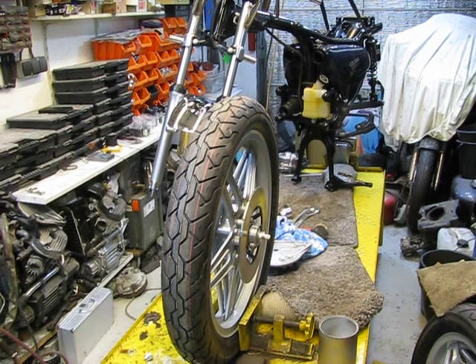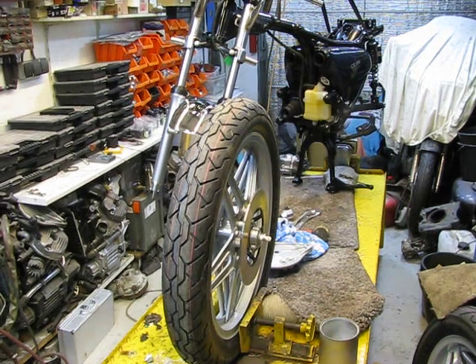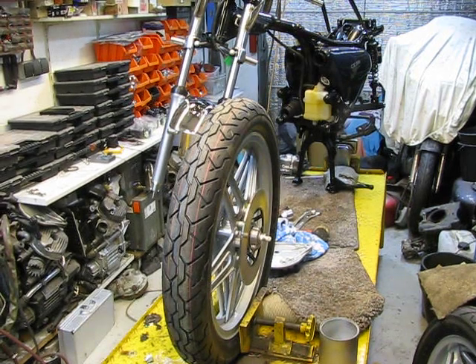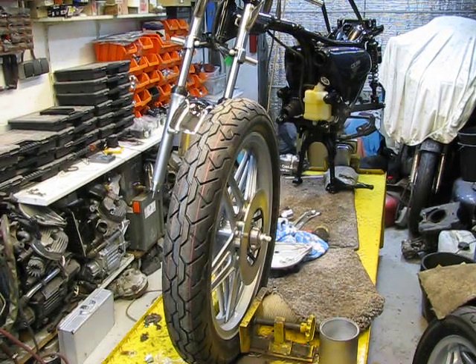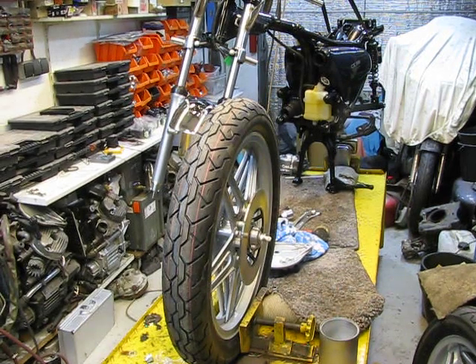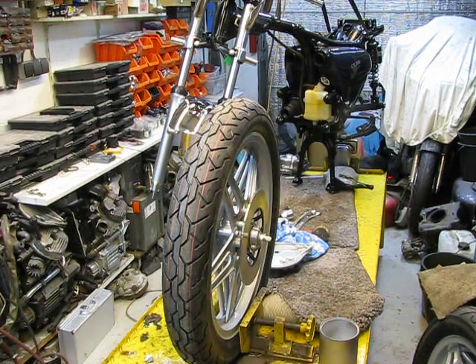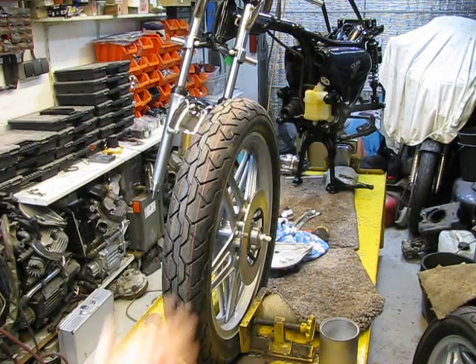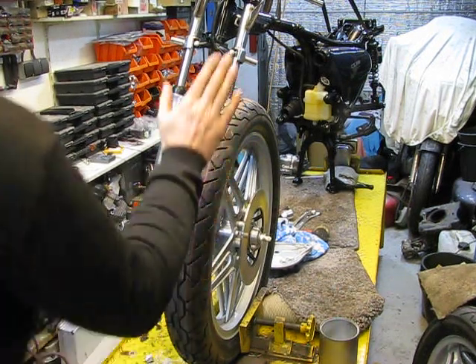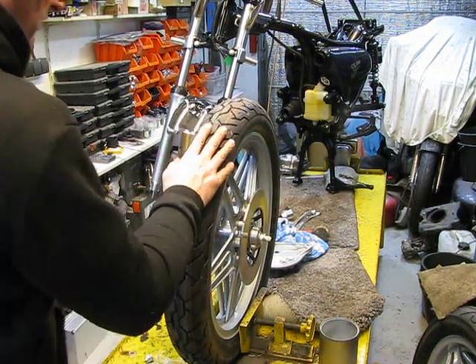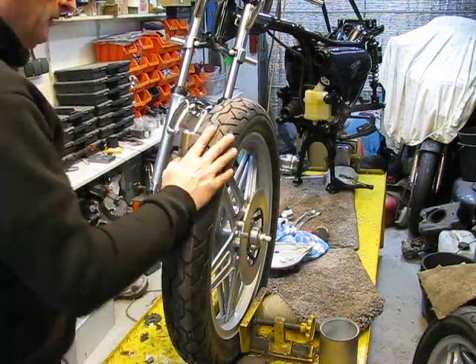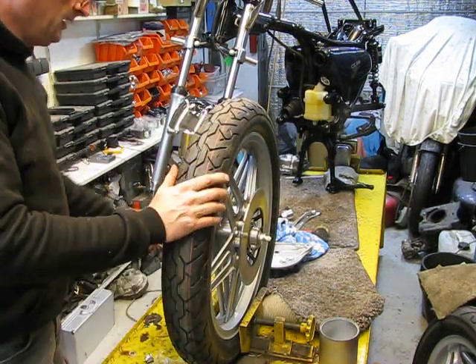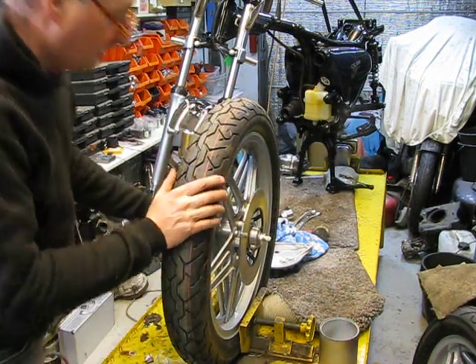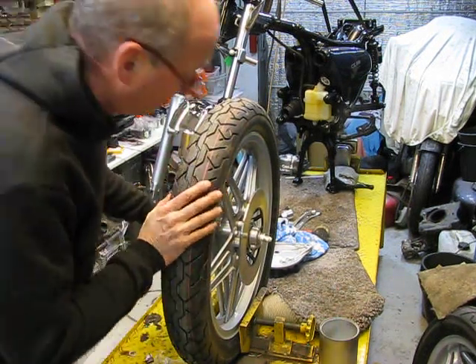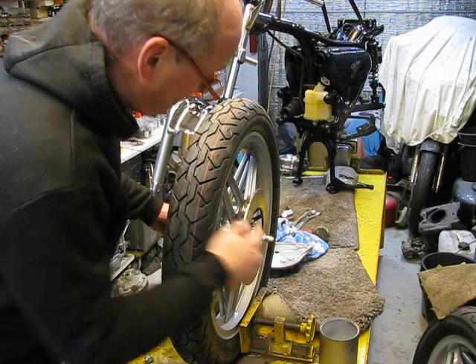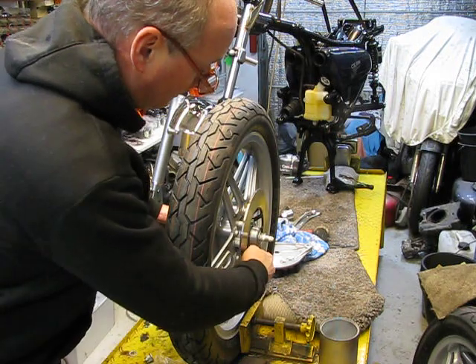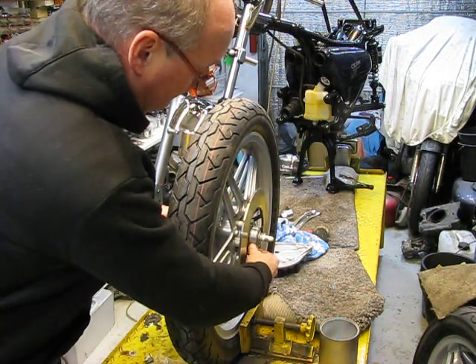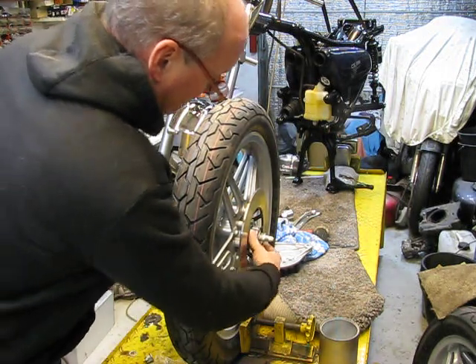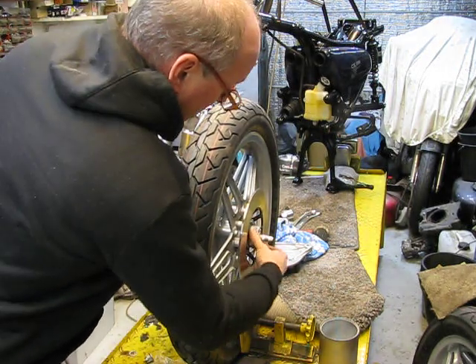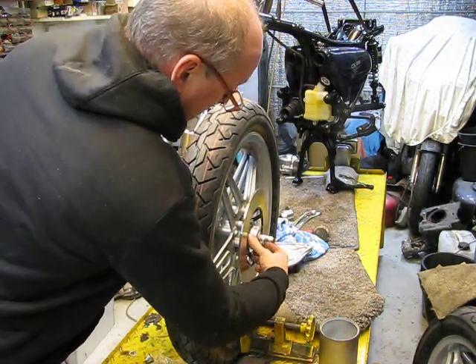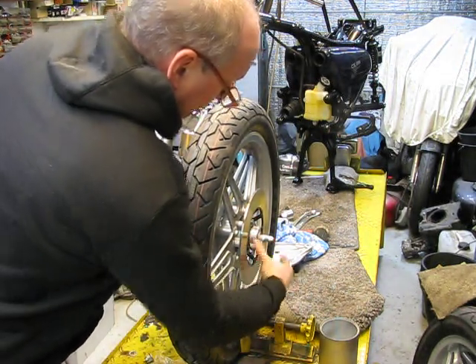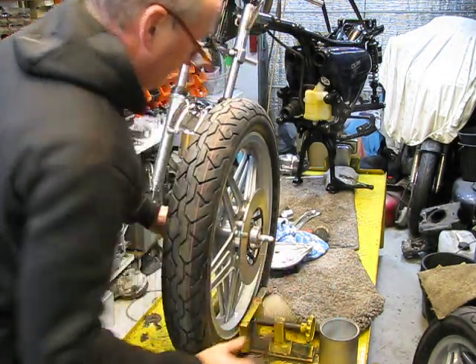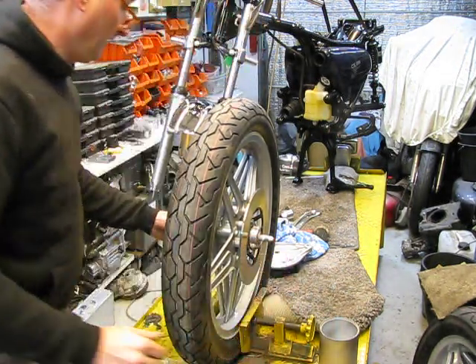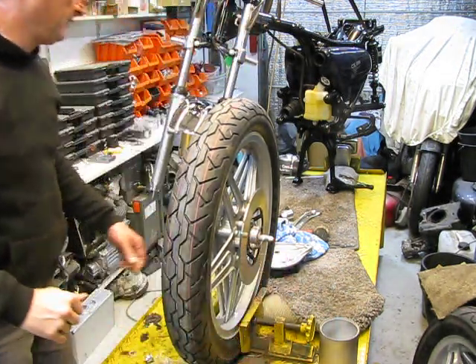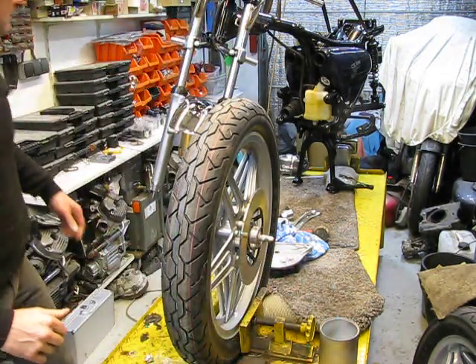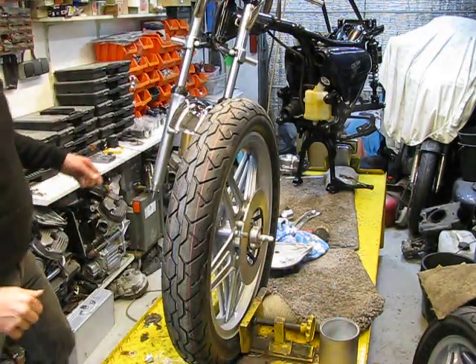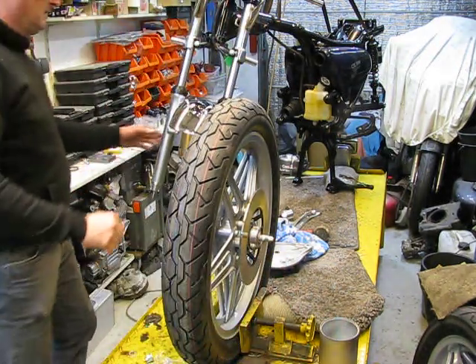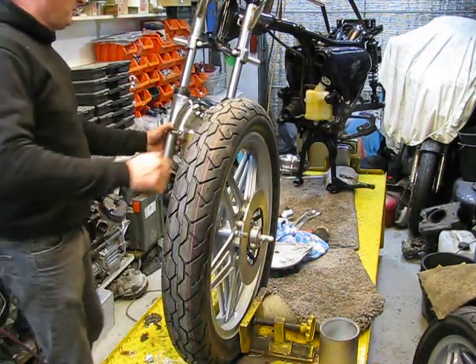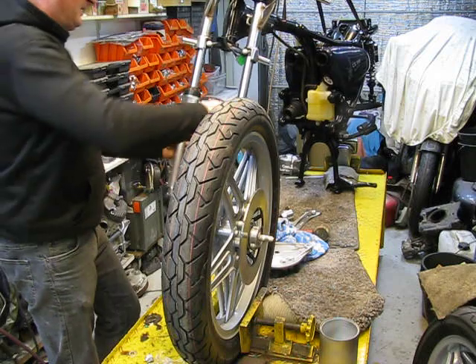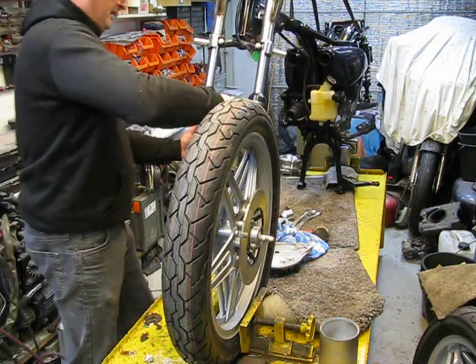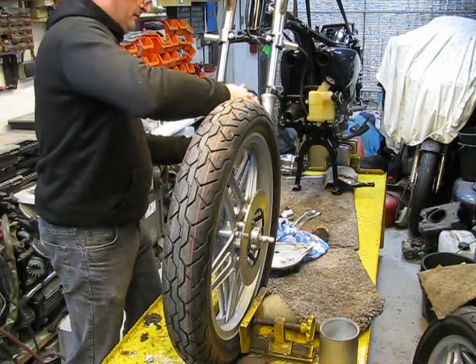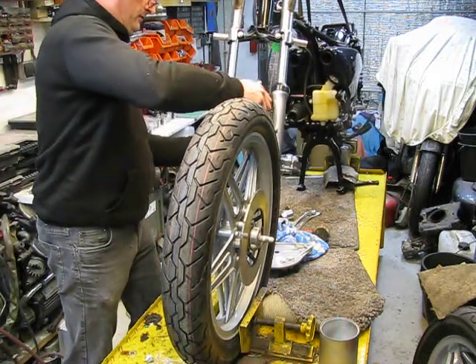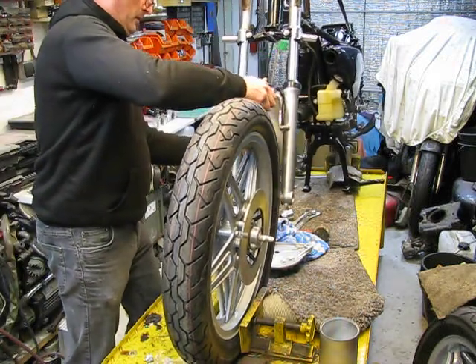I made the wheel ready — nice axle, everything there. Let's hope I can fit it in the right place.